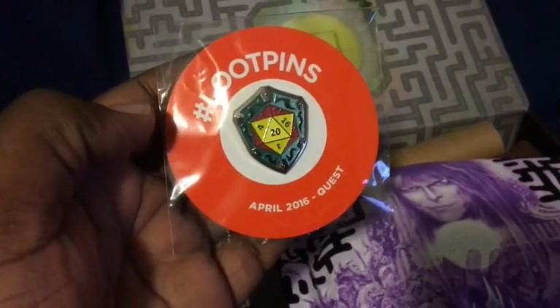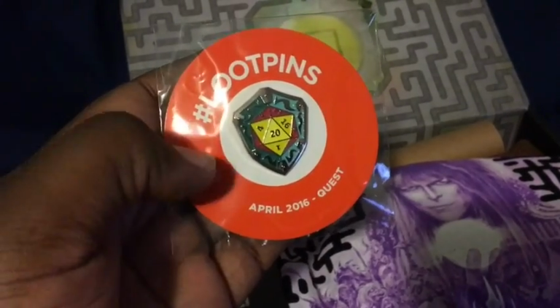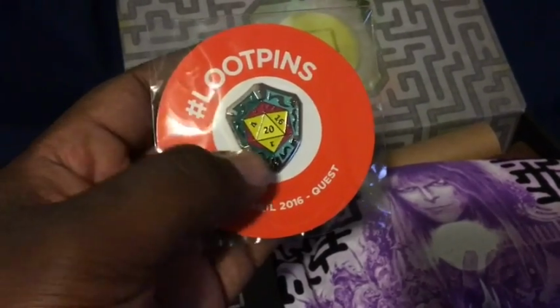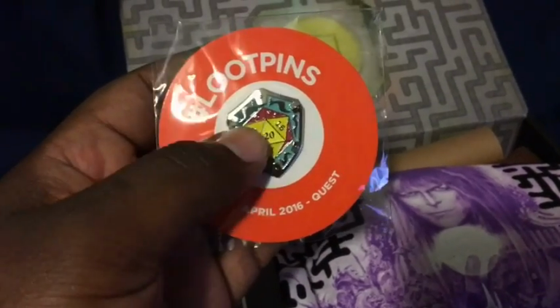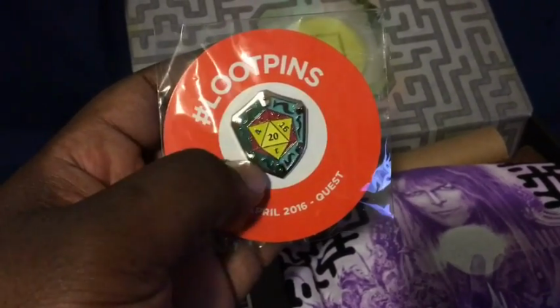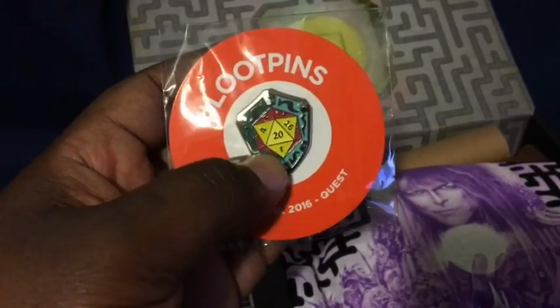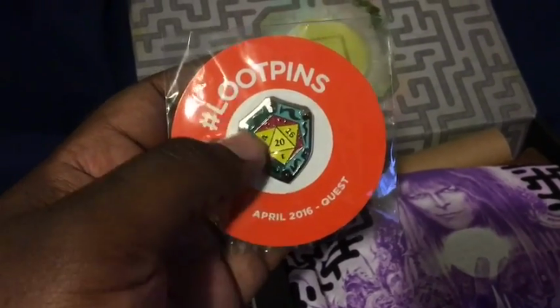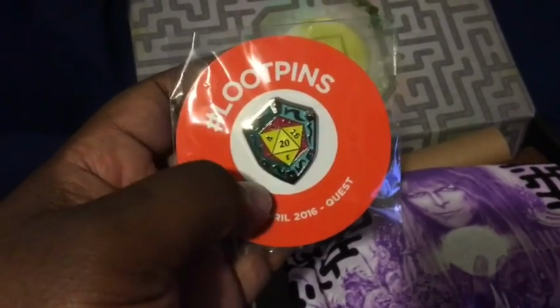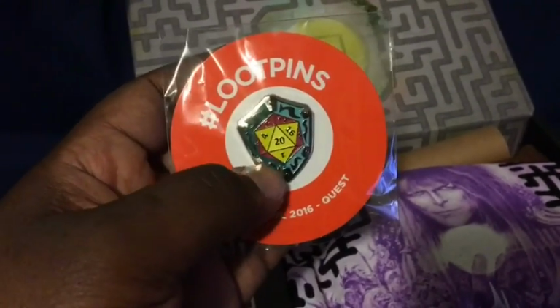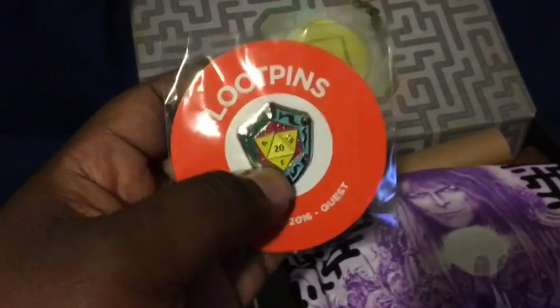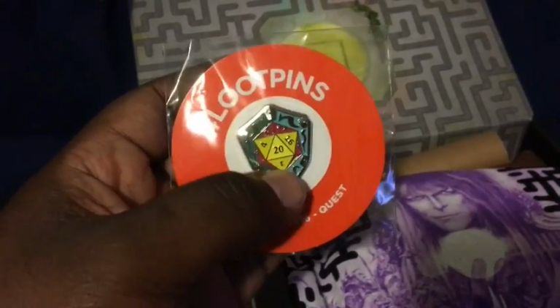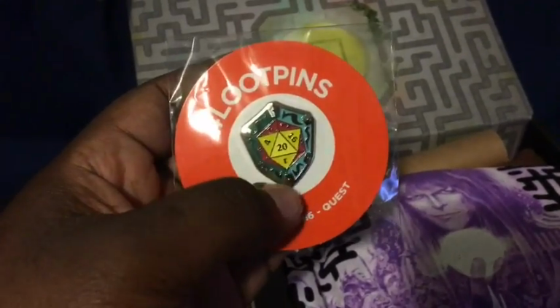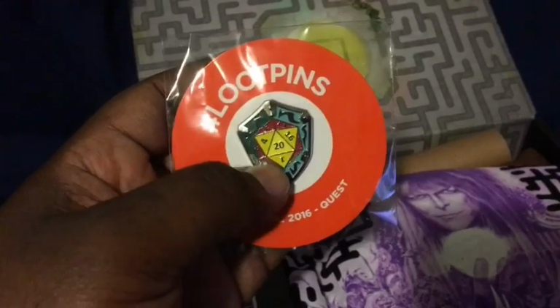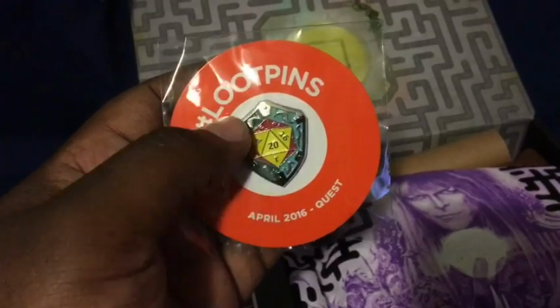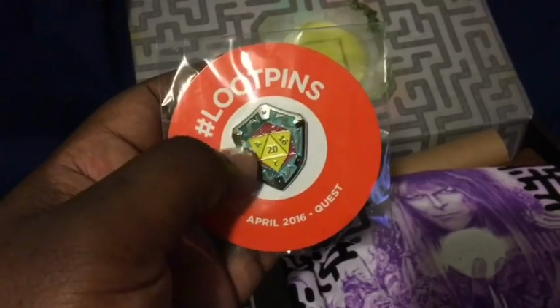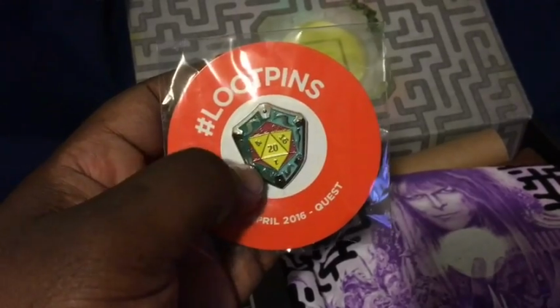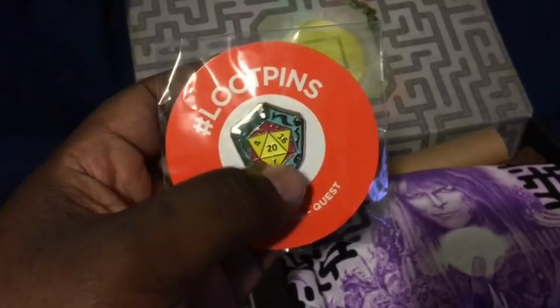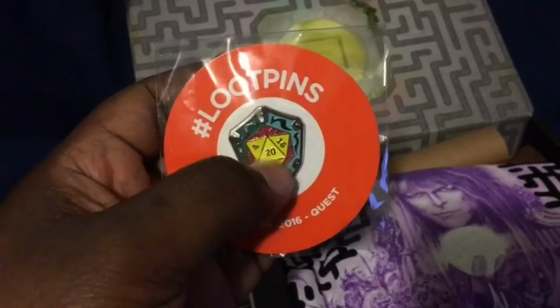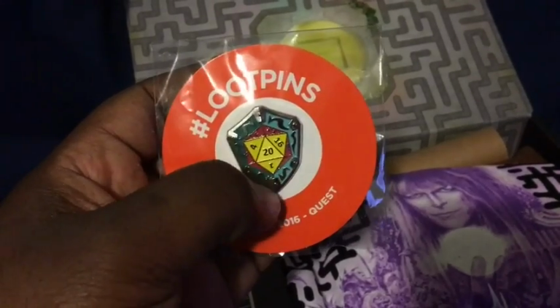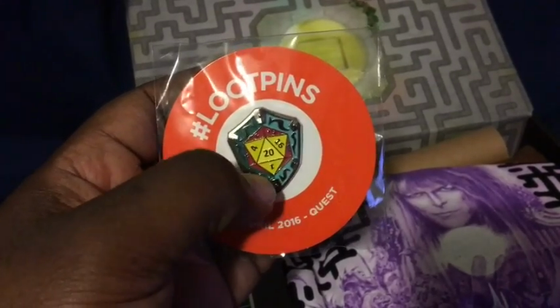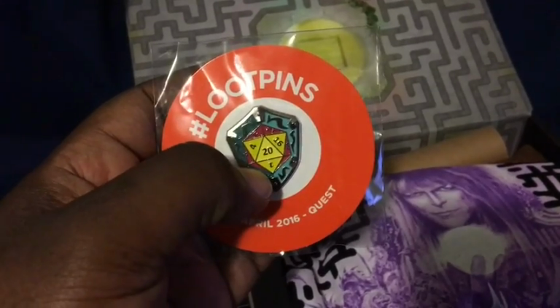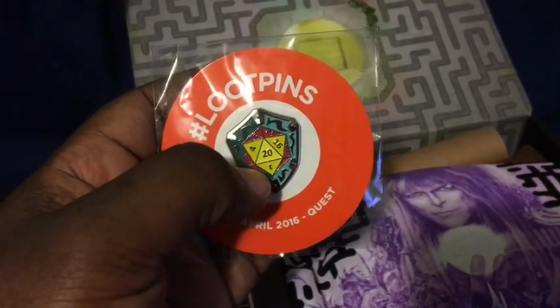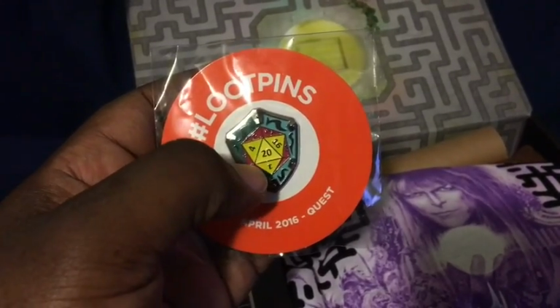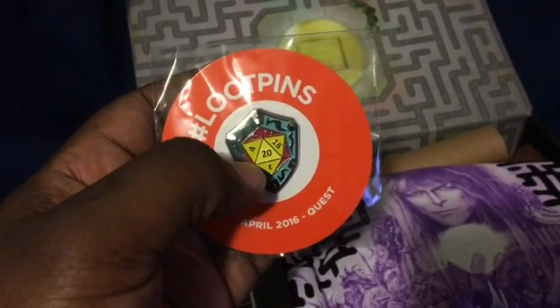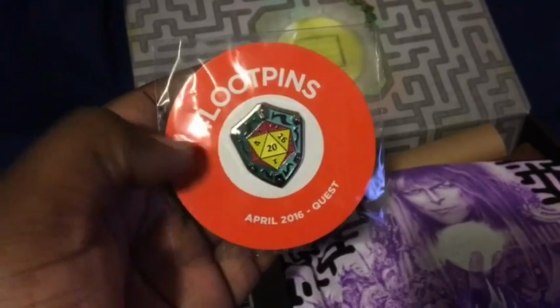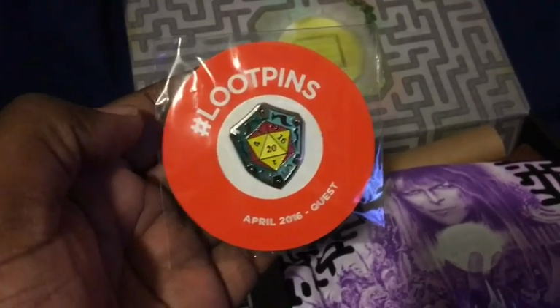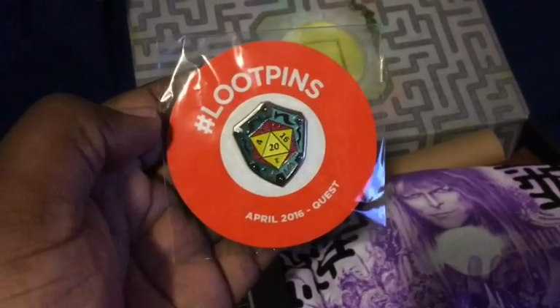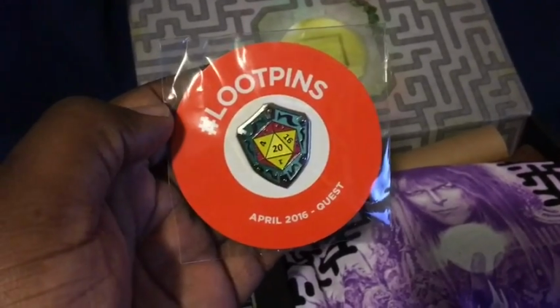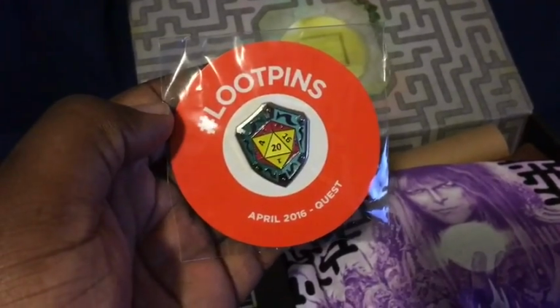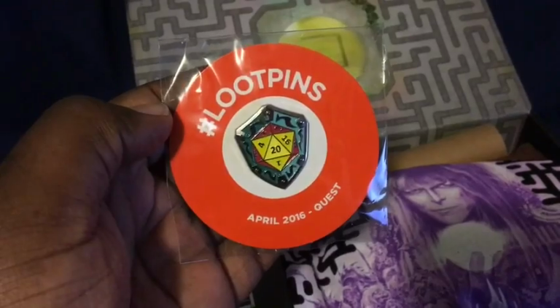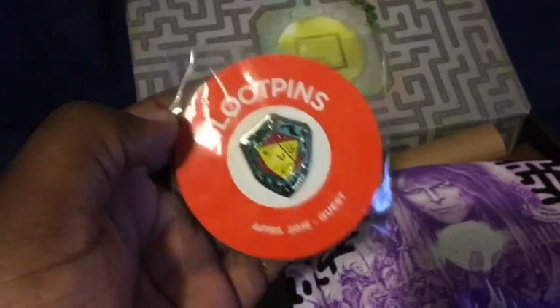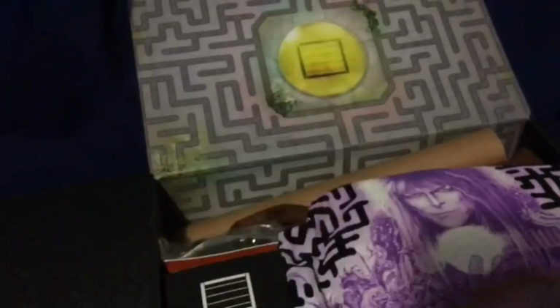Loot Crate always has some interesting cool pins, and this one is like a sealed sigil with a multi-sided die on it. So the pin is a sigil sealed with this die. That is pretty cool.